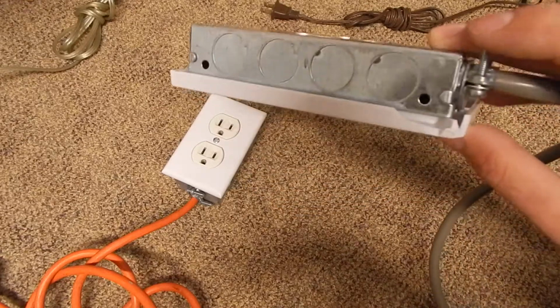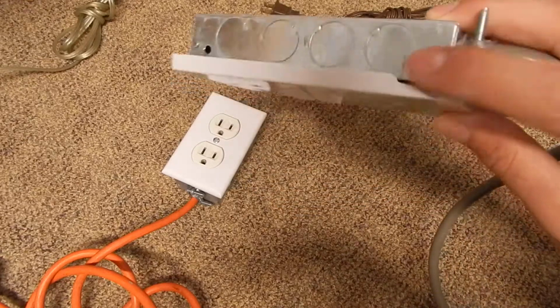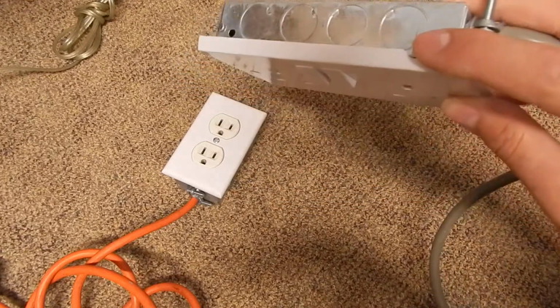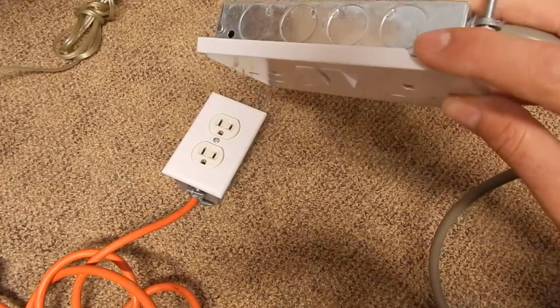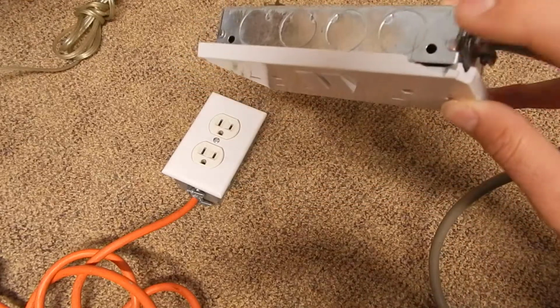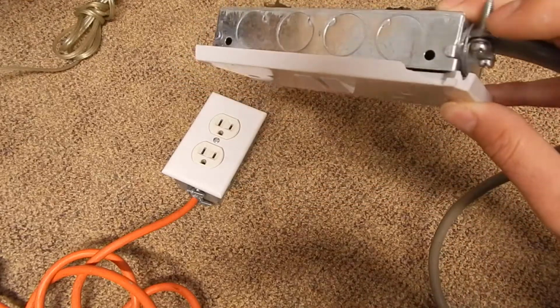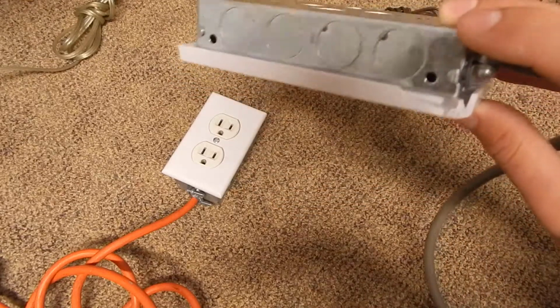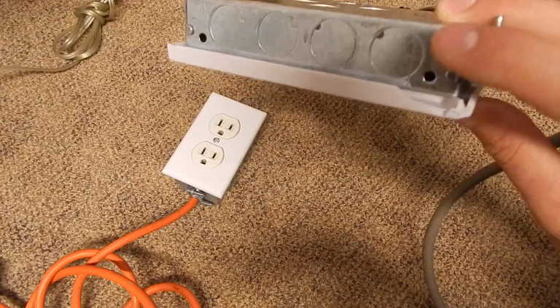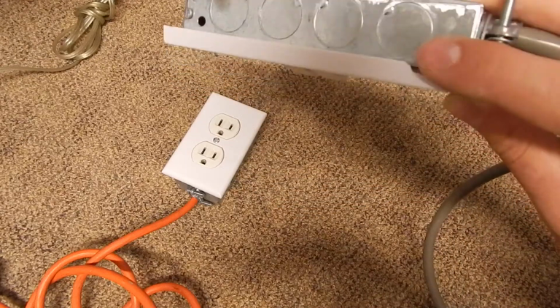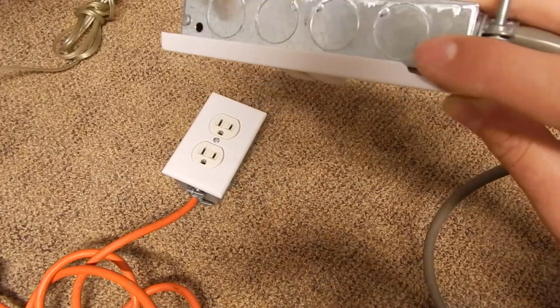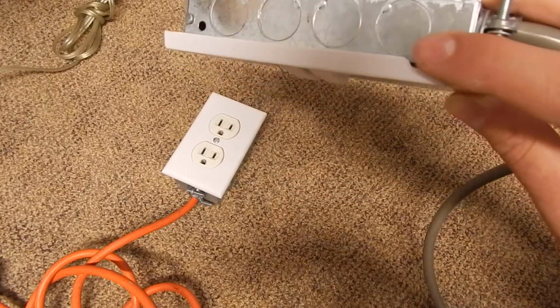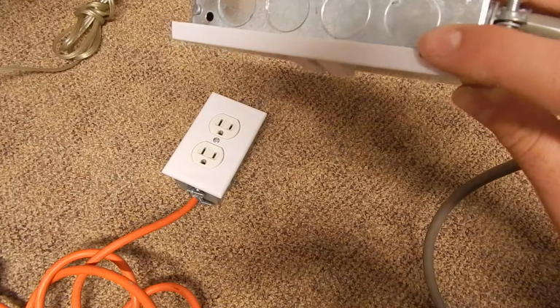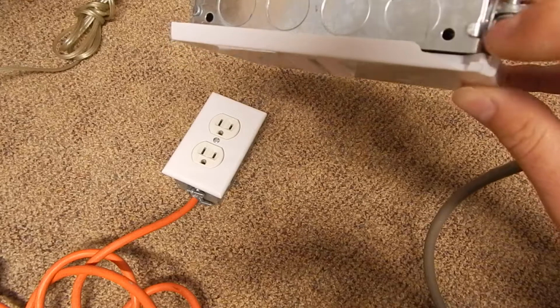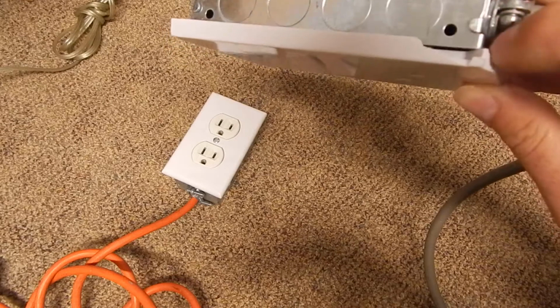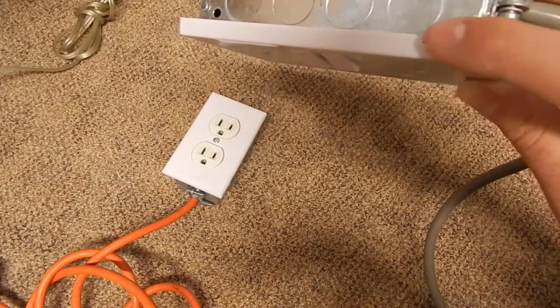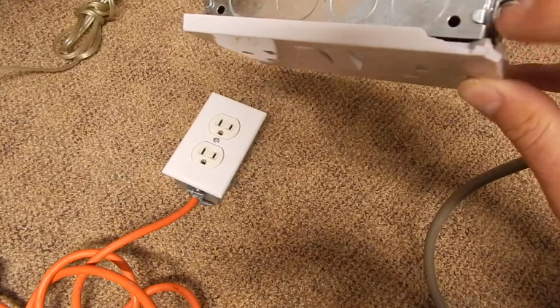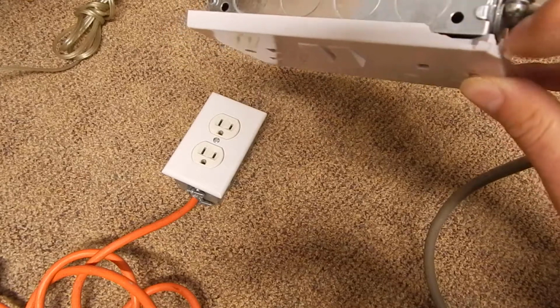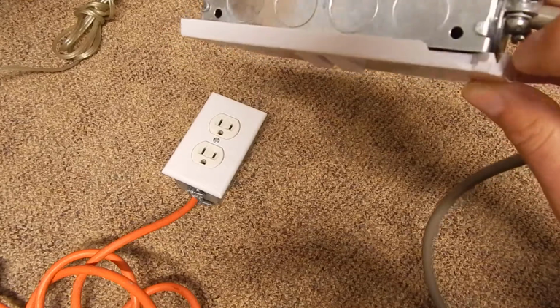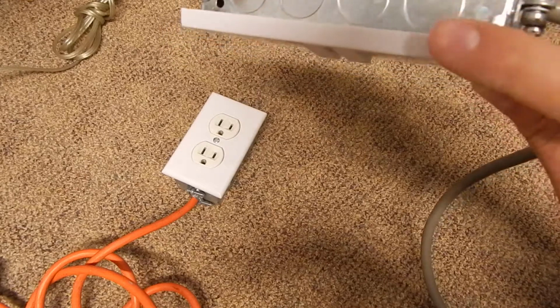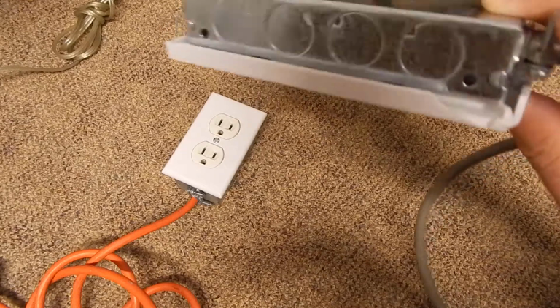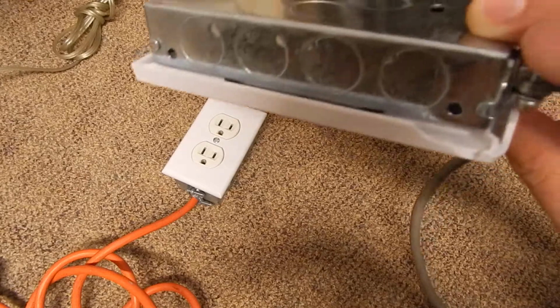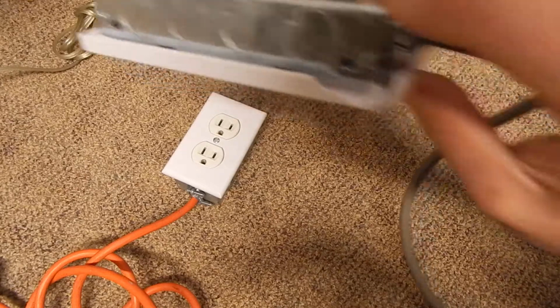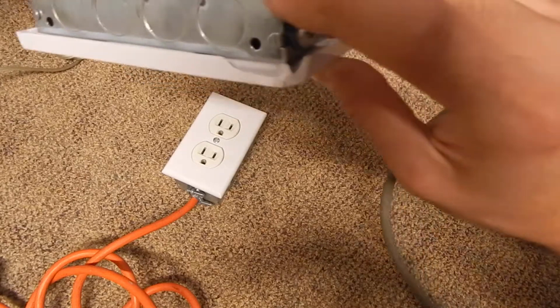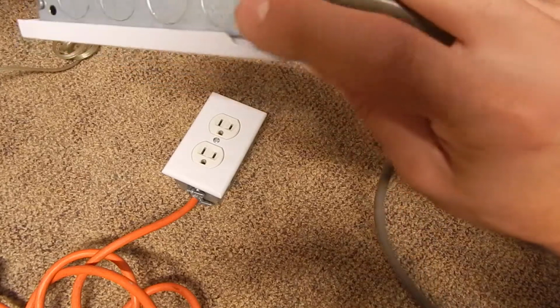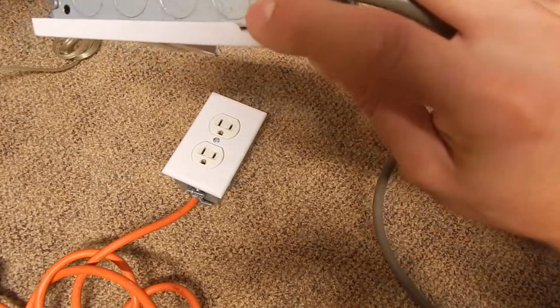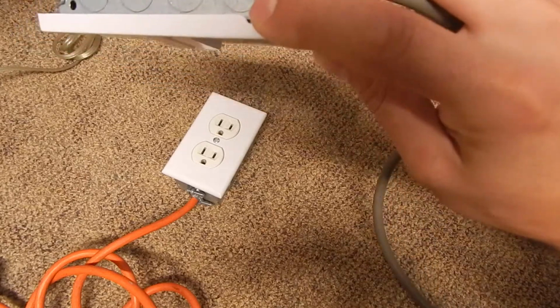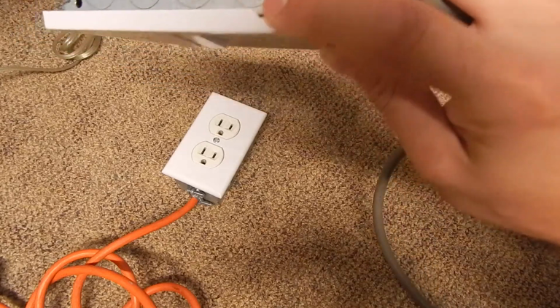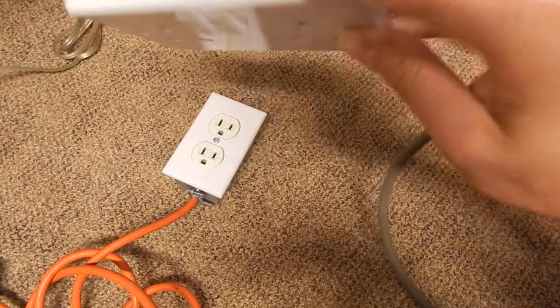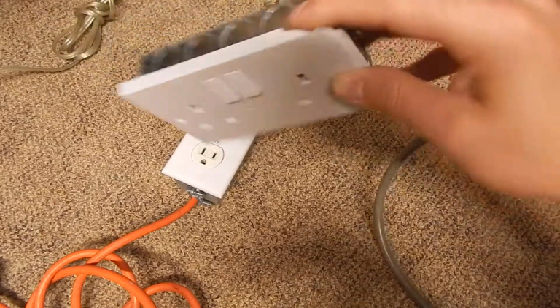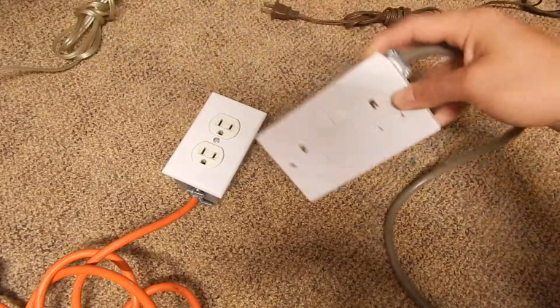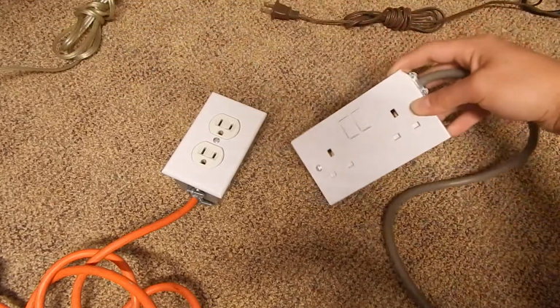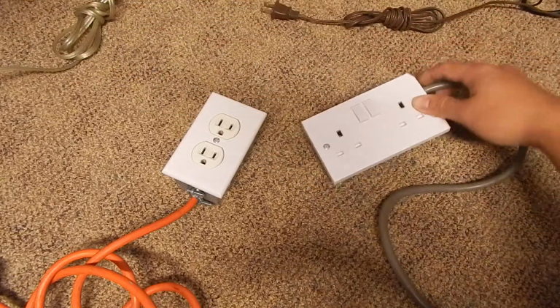The only downside is they use Bakelite plastic still. So this came in the mail and it got slightly a little damaged, but not too bad.